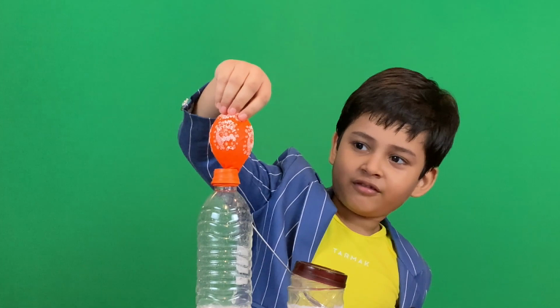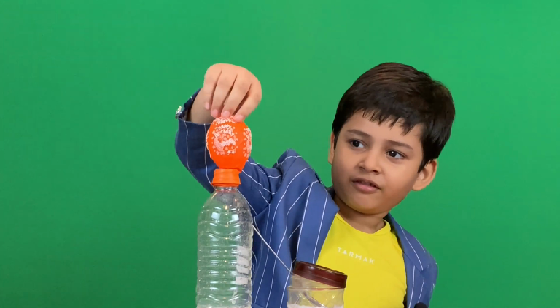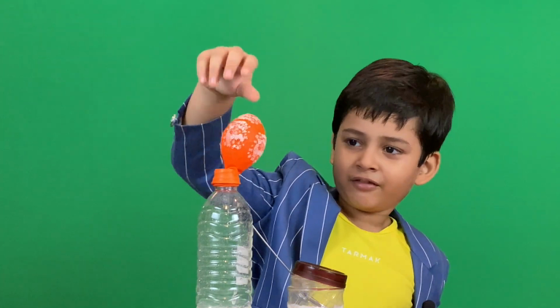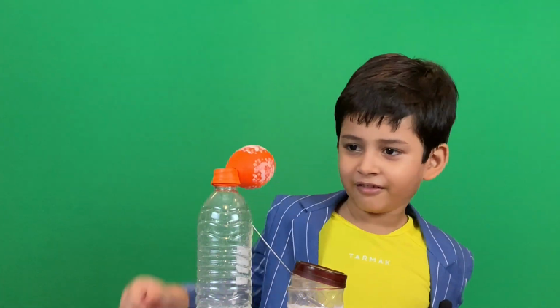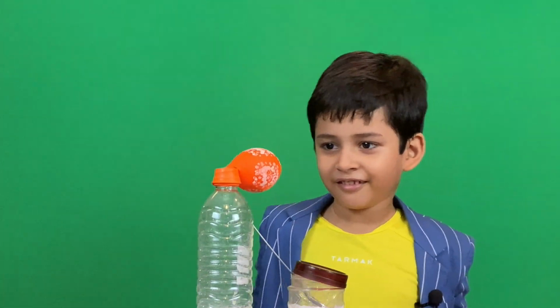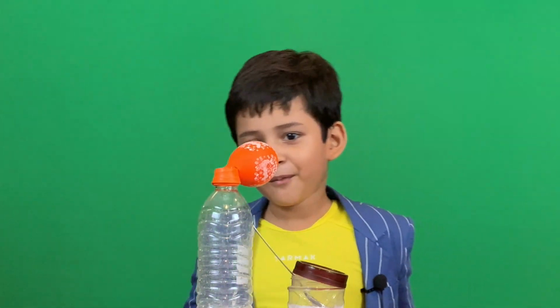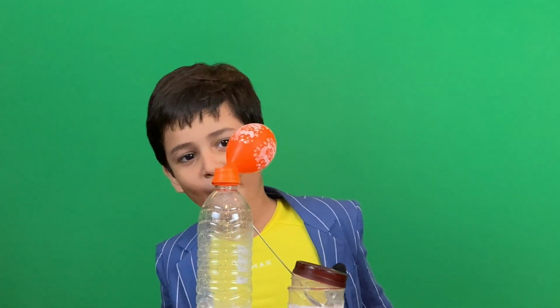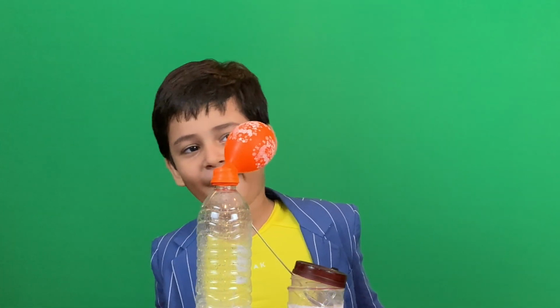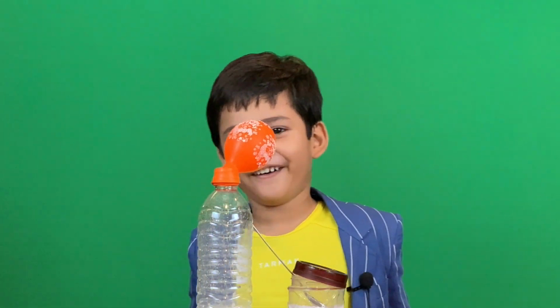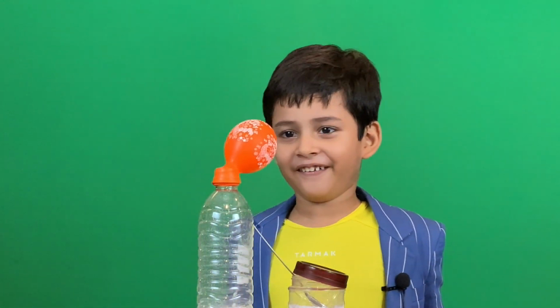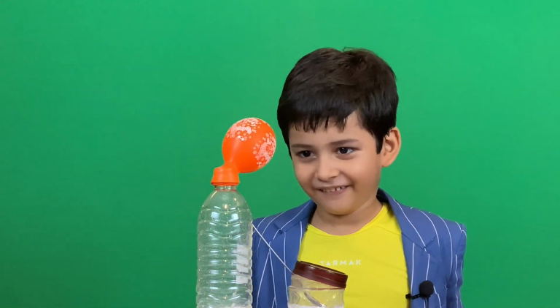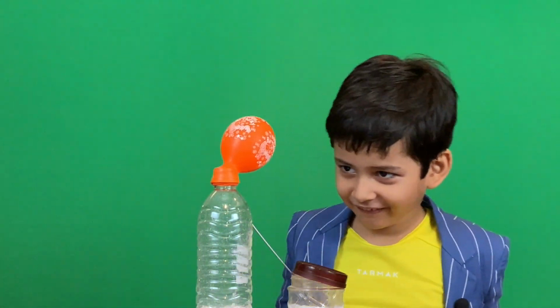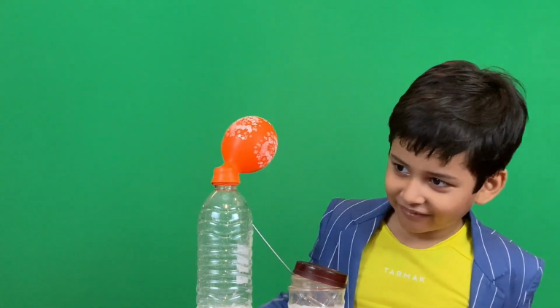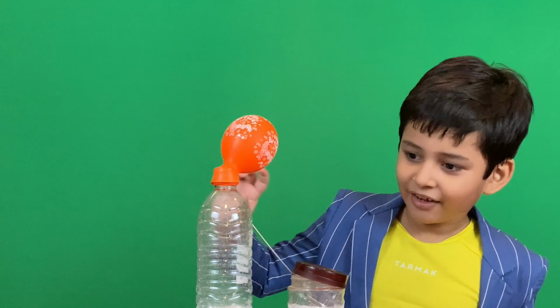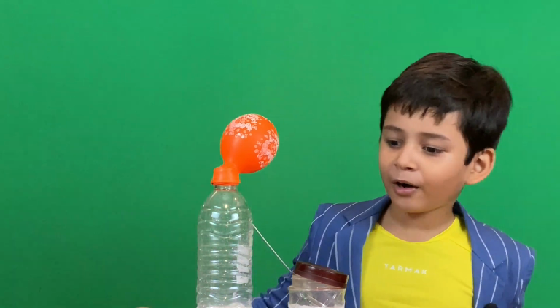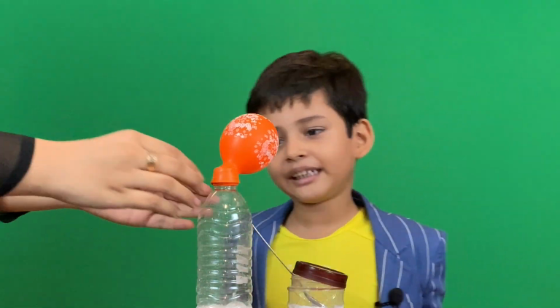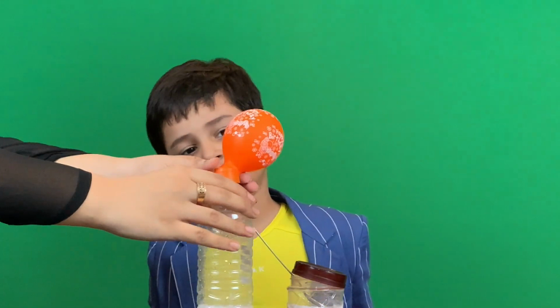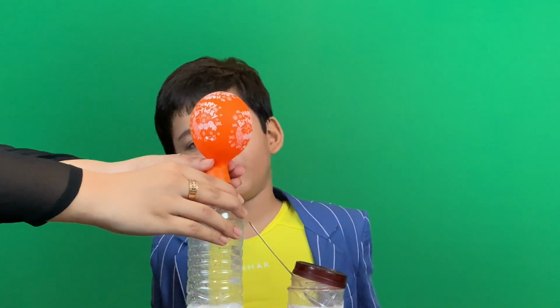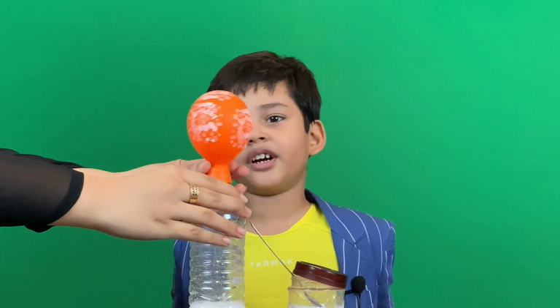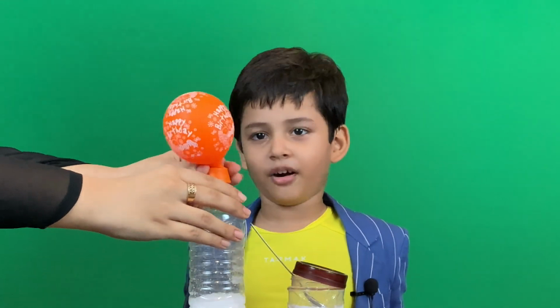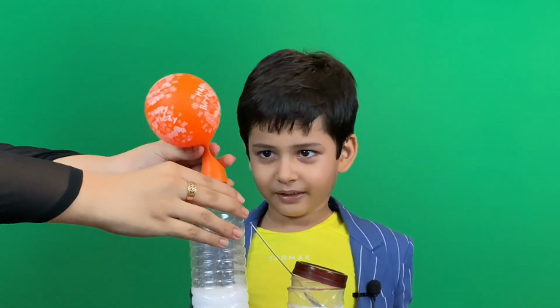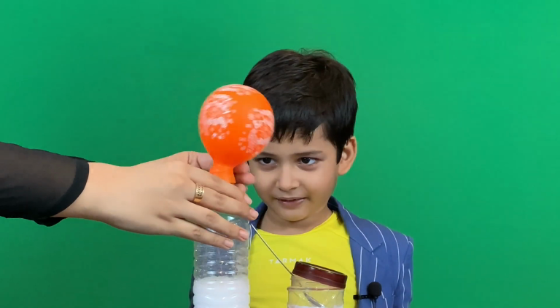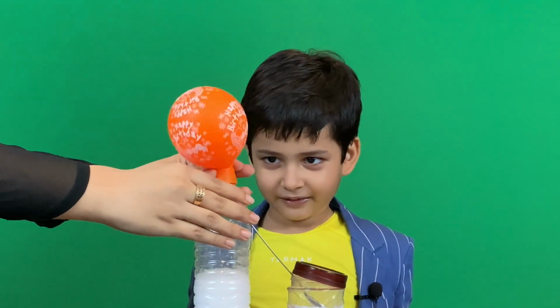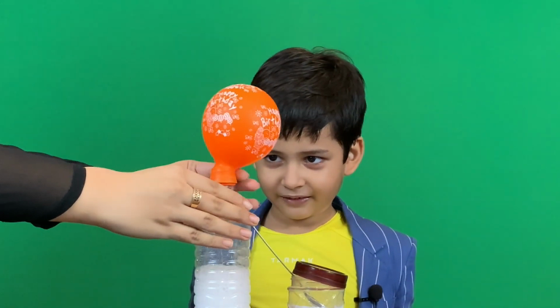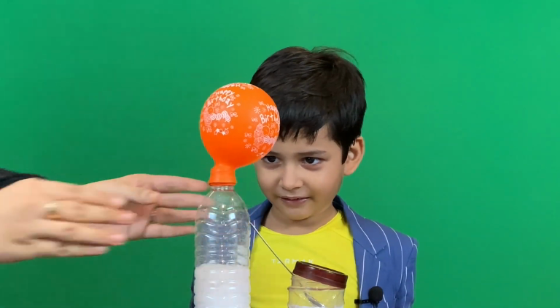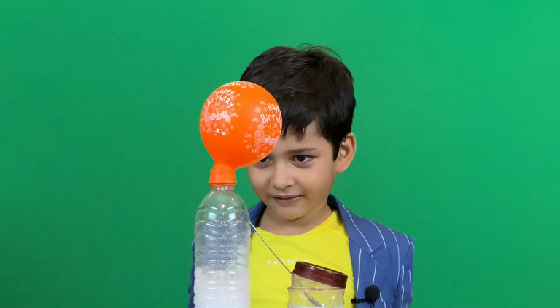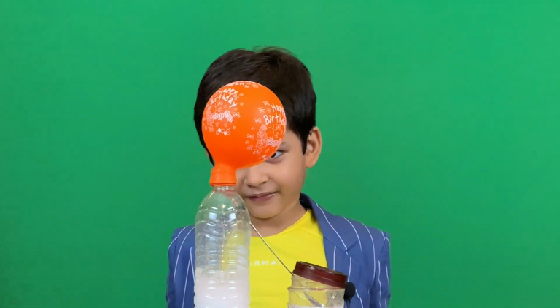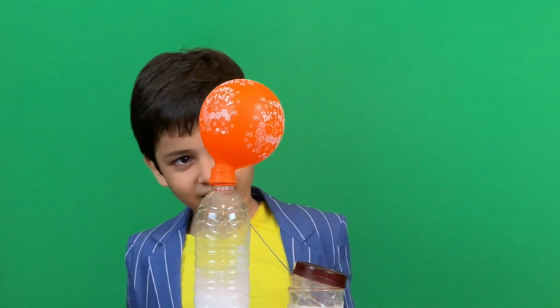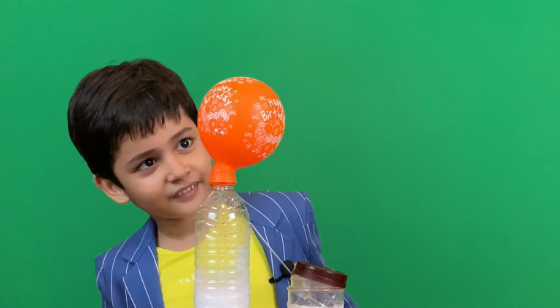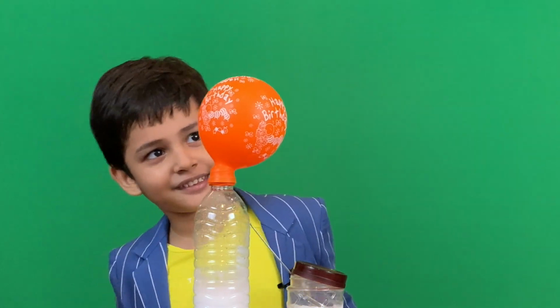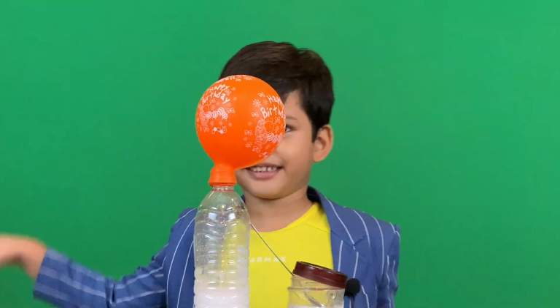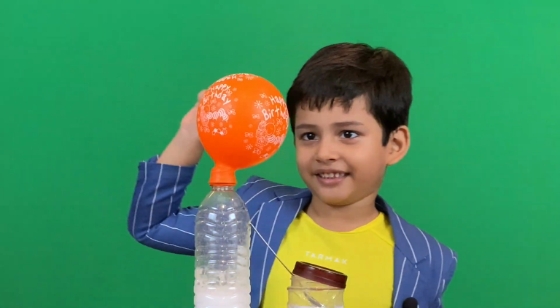Leave it. Wow — automatically it's blowing up! Yes, the balloon is blowing up. See, wow!